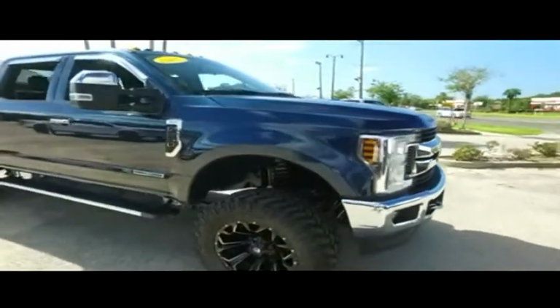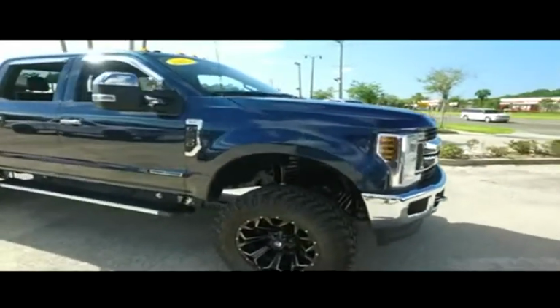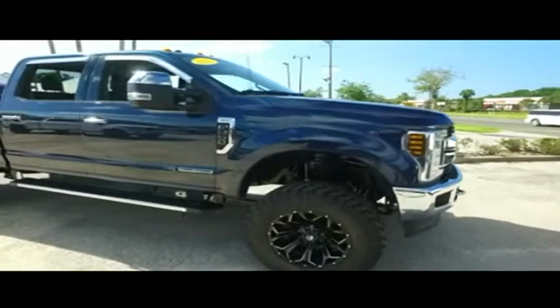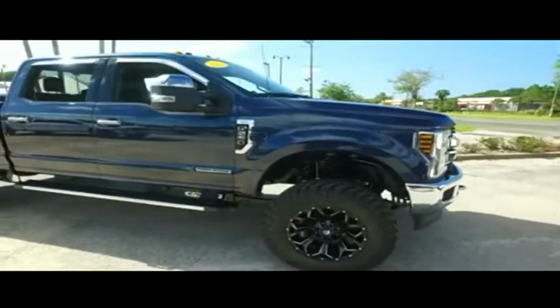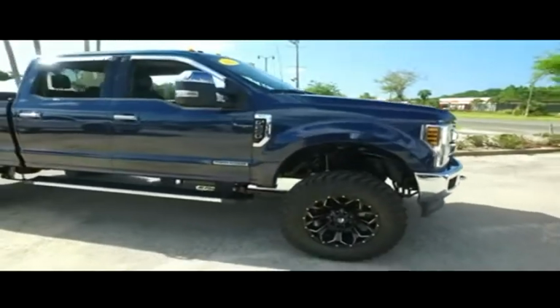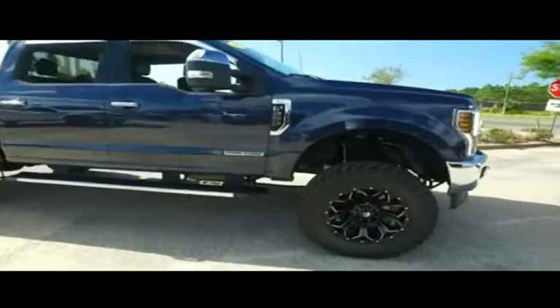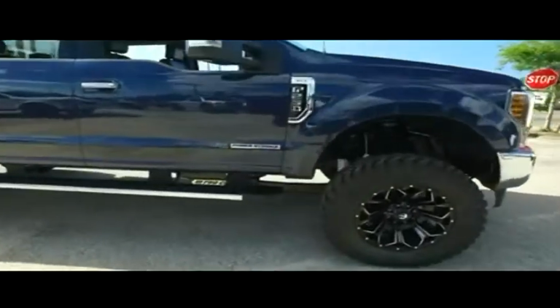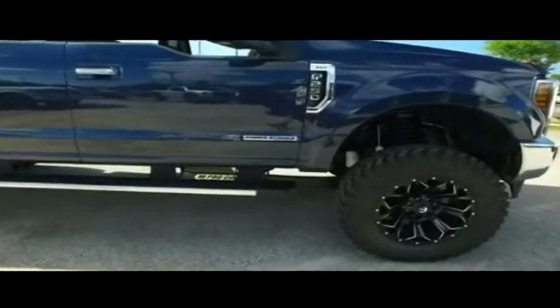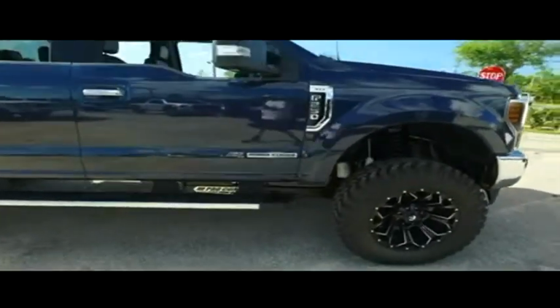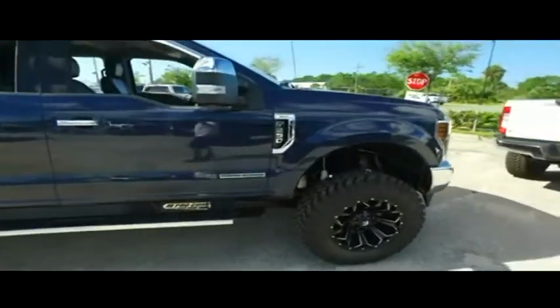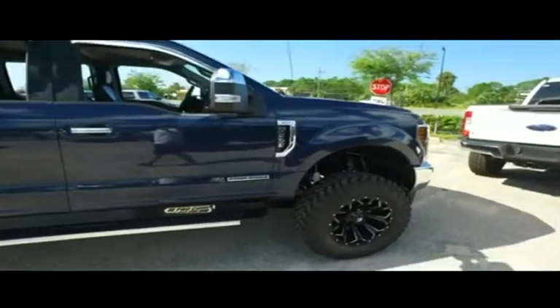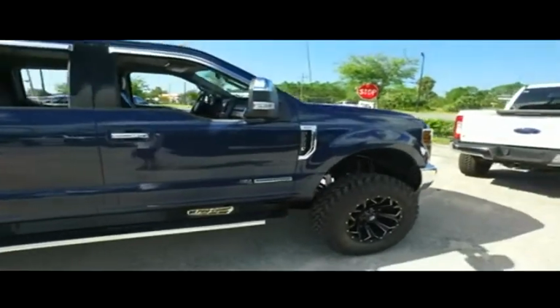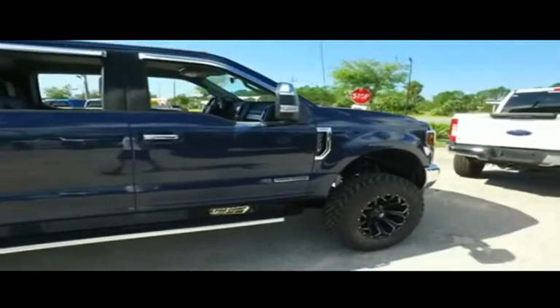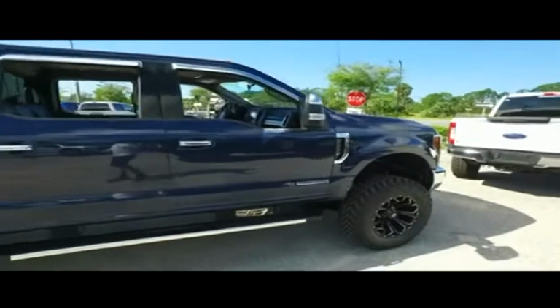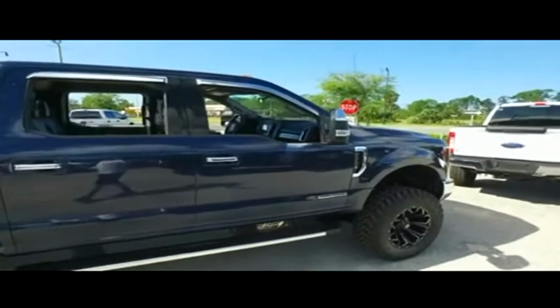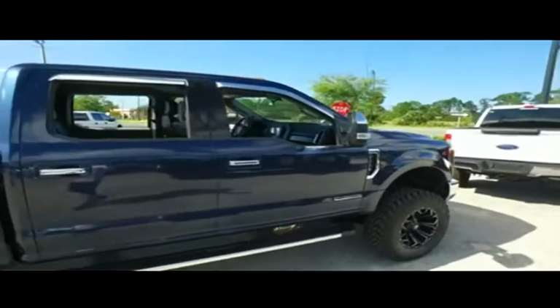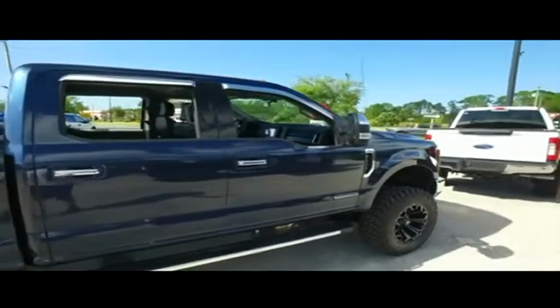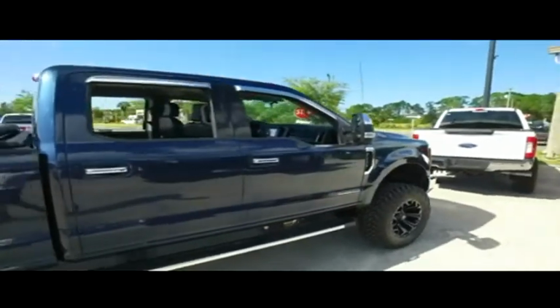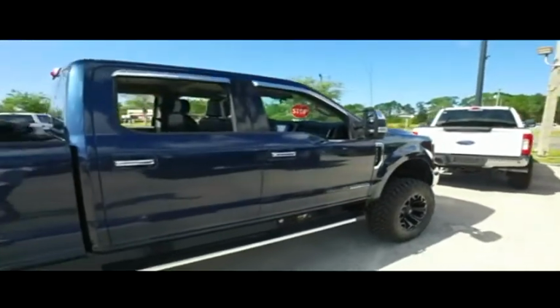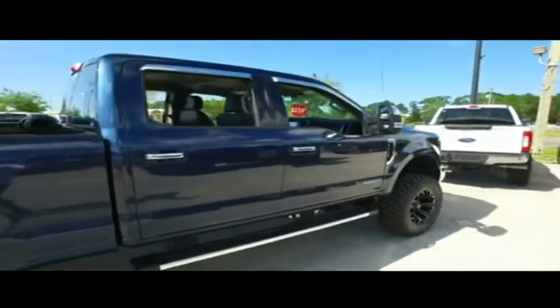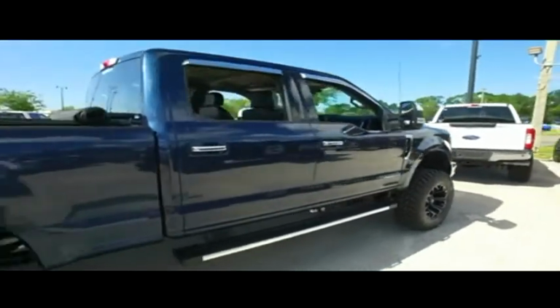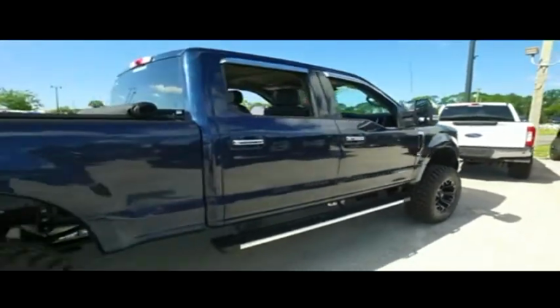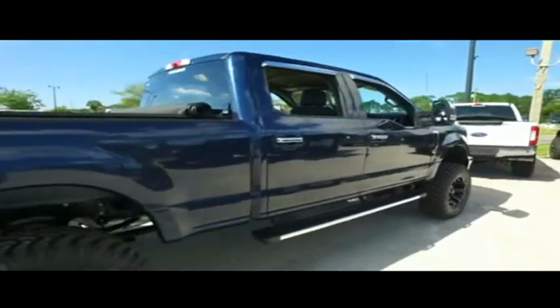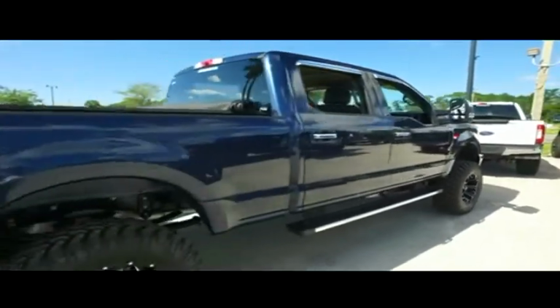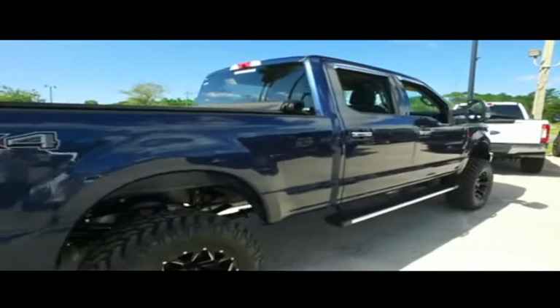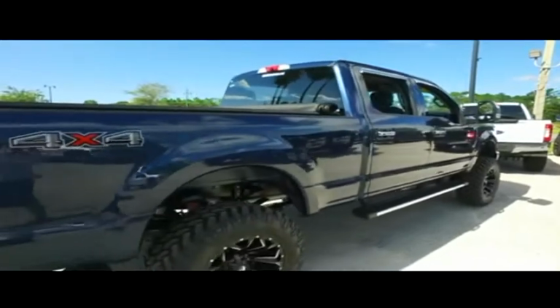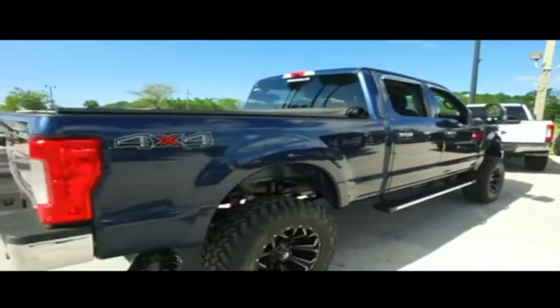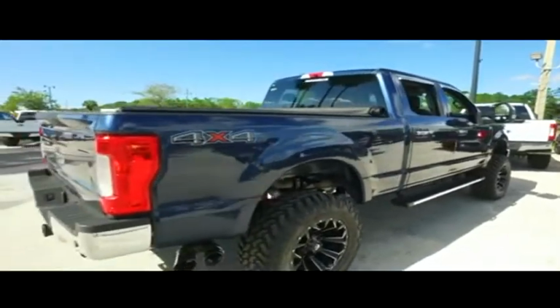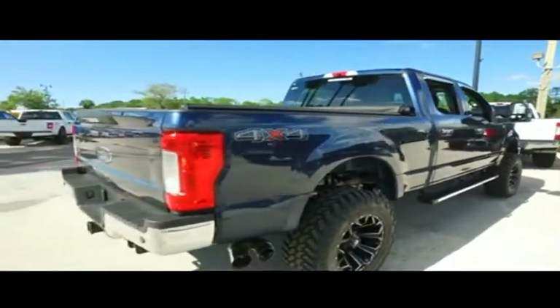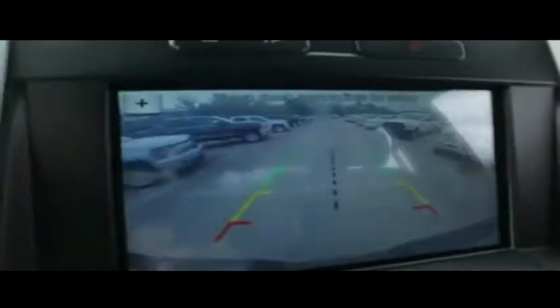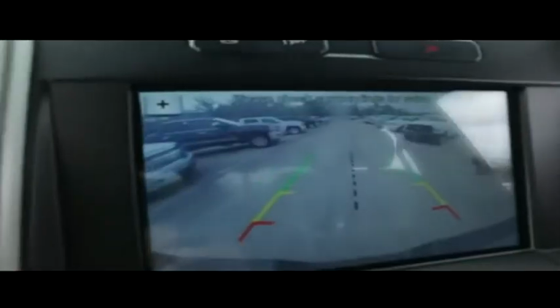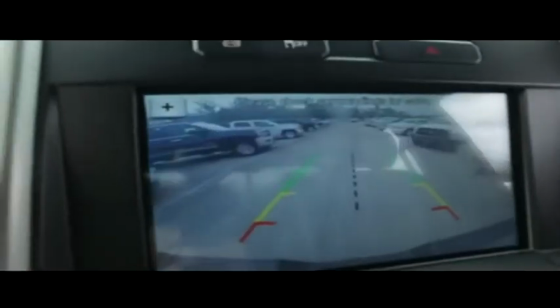You've got your Microsoft Sync, LCD touchscreen, MP3, Bluetooth, satellite stereo system, and that beautiful Pro Comp lift. This thing is absolutely stunning. Guys, you've got those rain guards around the windows — a little extra upgrade for you.